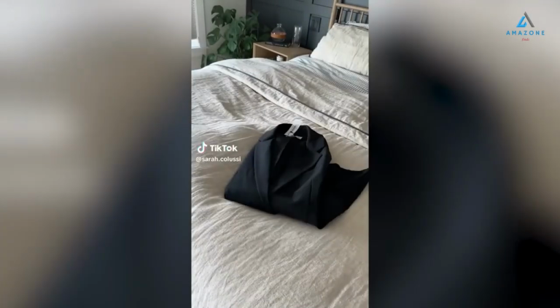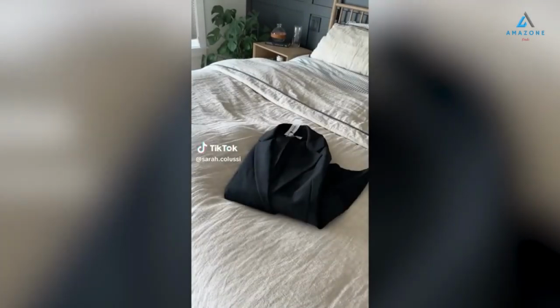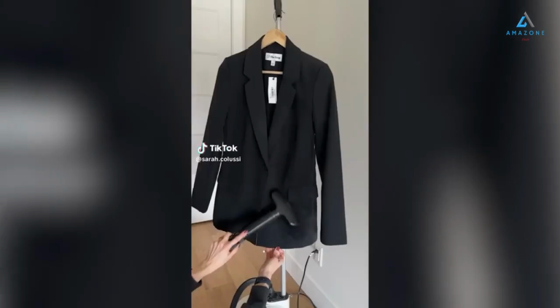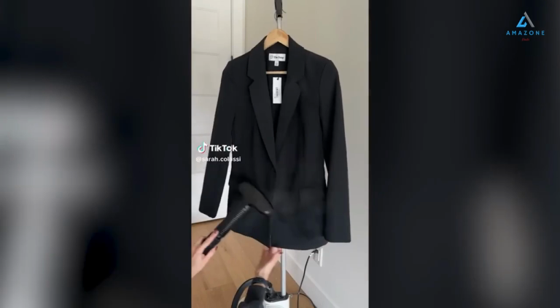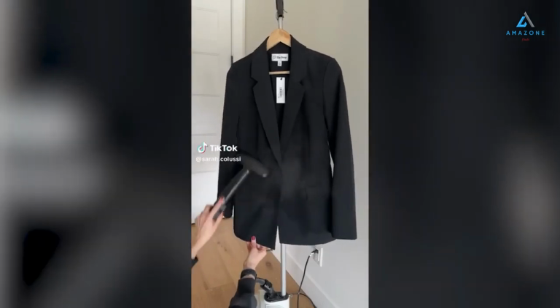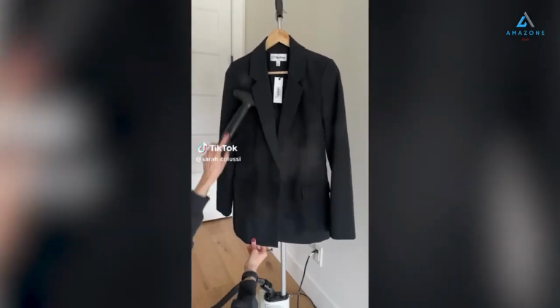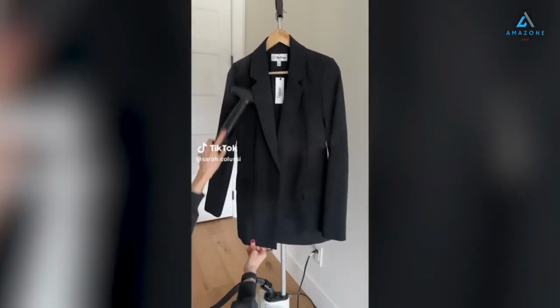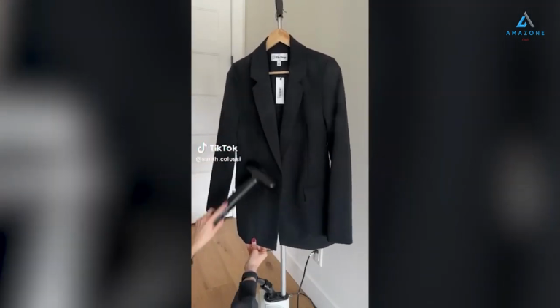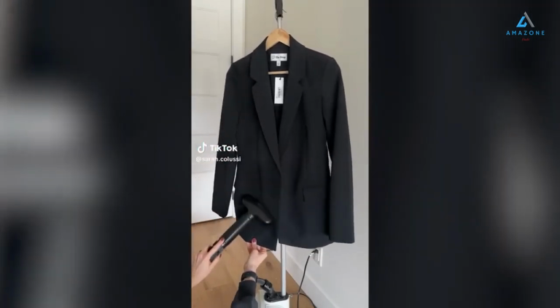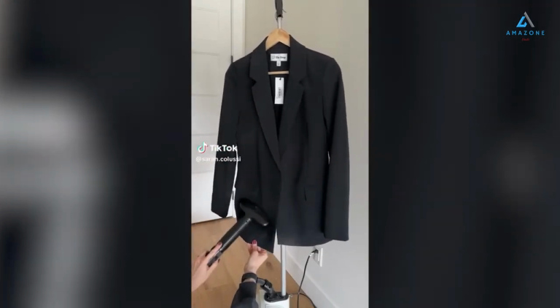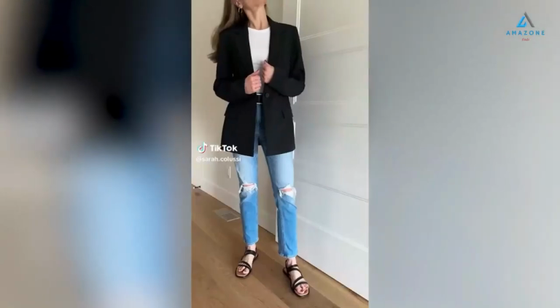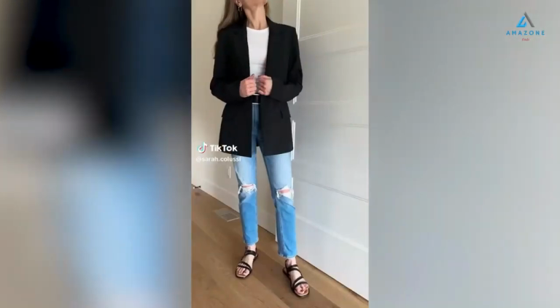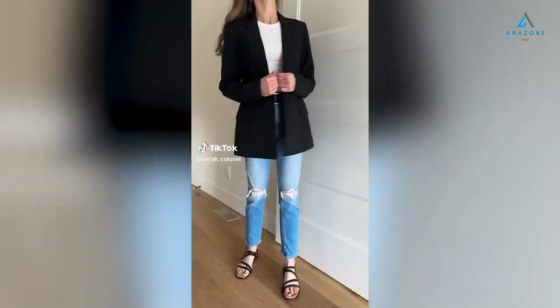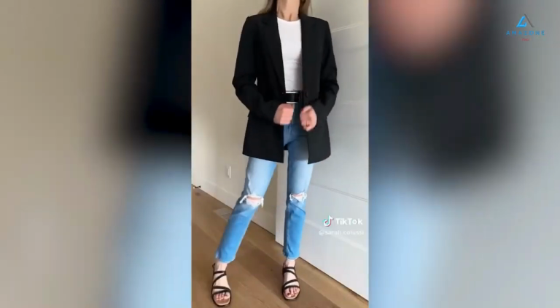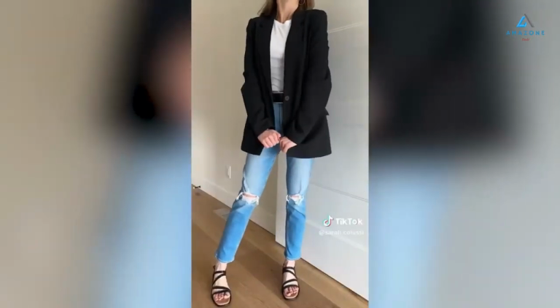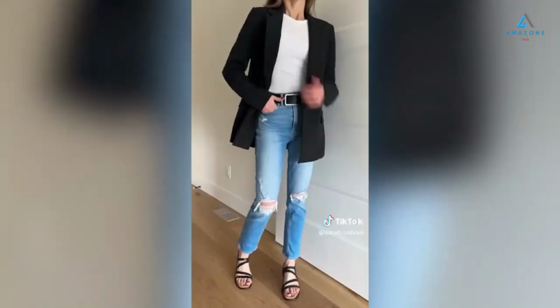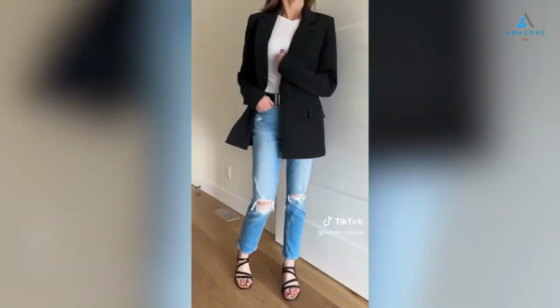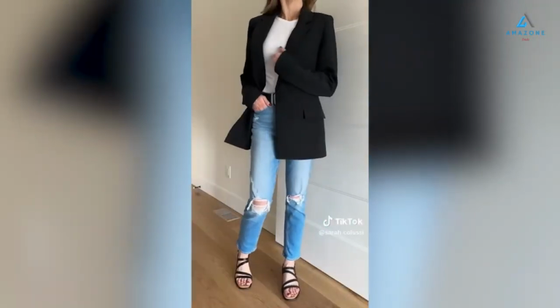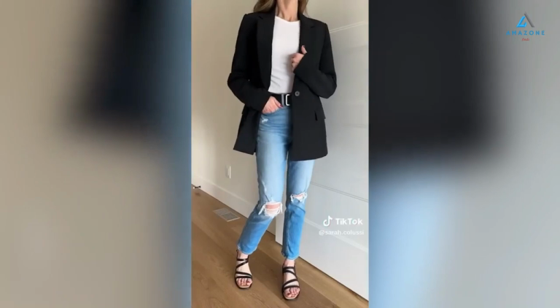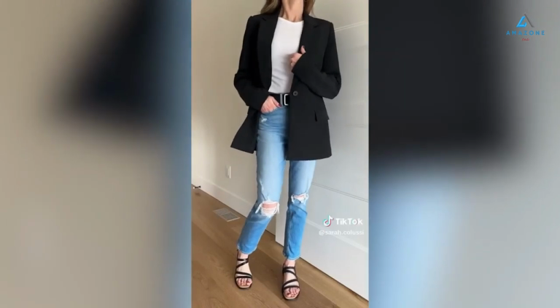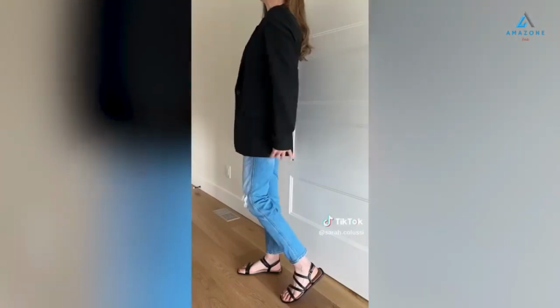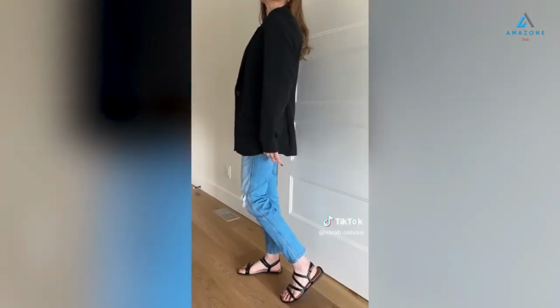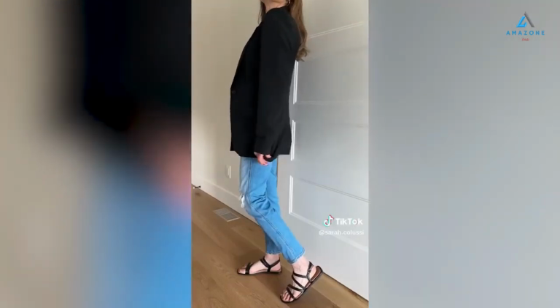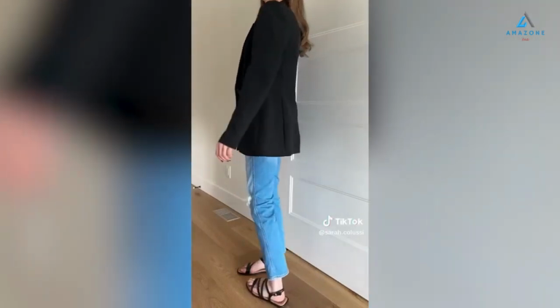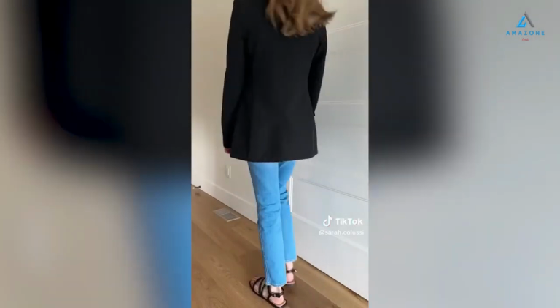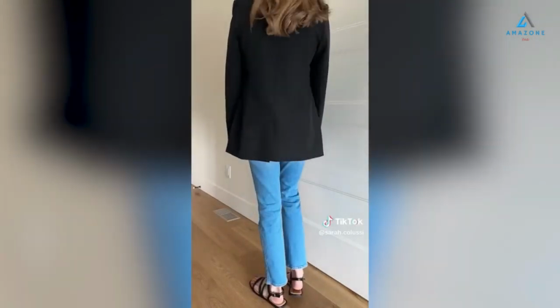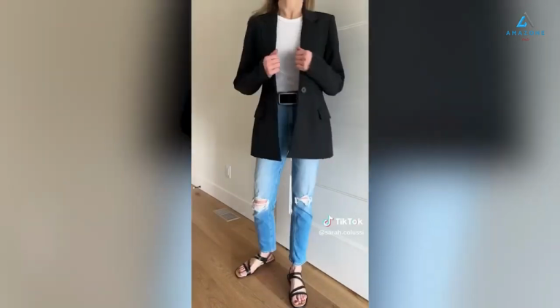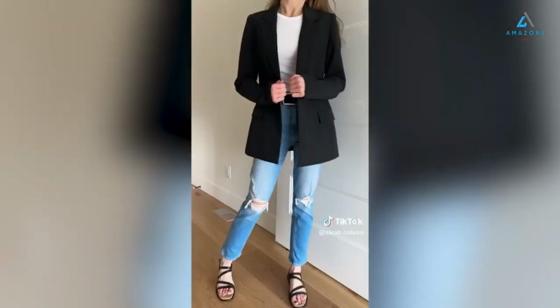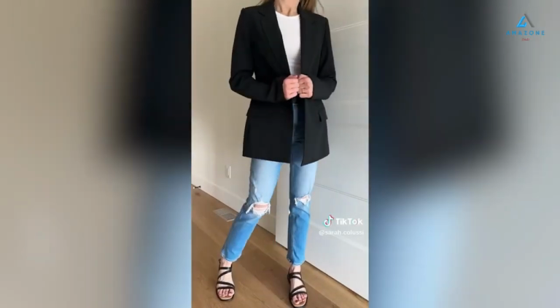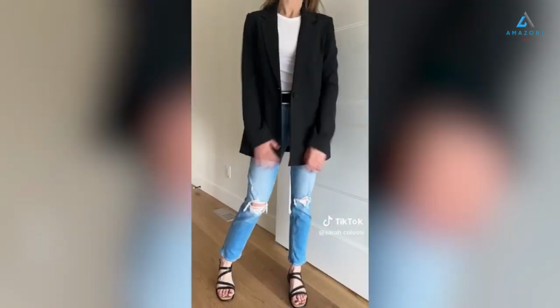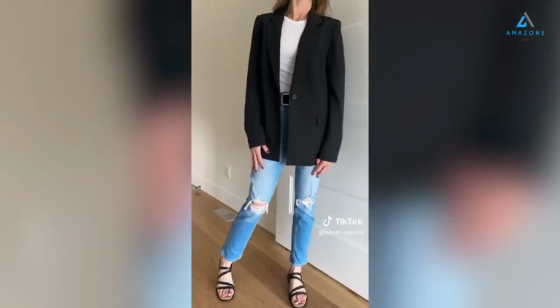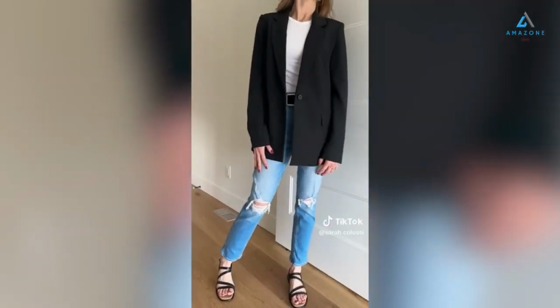Amazon Canada Fashion Find. A simple black blazer is such a great piece for a capsule wardrobe and I'm loving this one from Amazon way more than I thought I would. It's true to size, under $100, and it's linked in my Amazon shop.